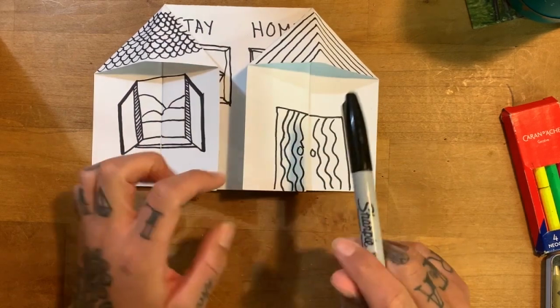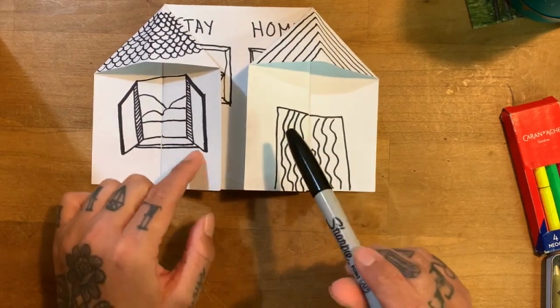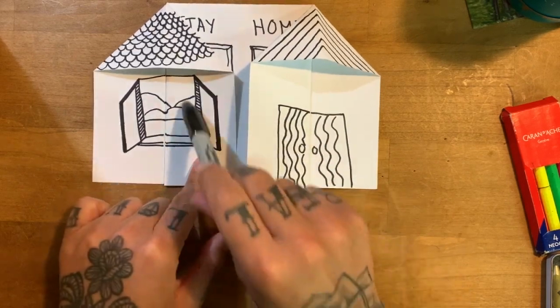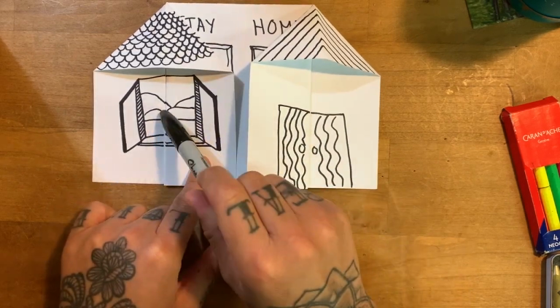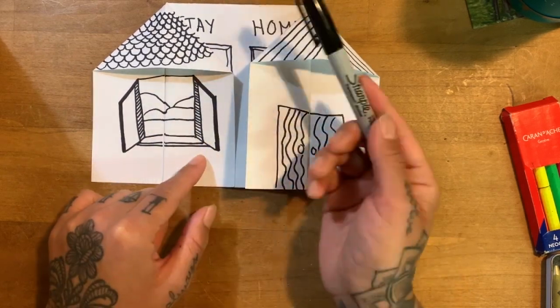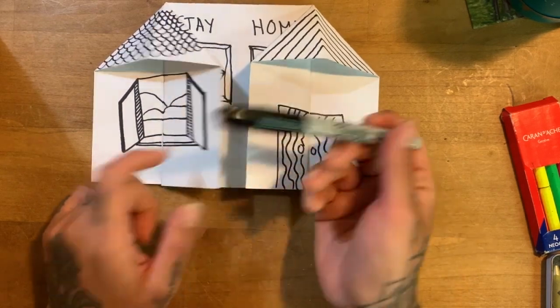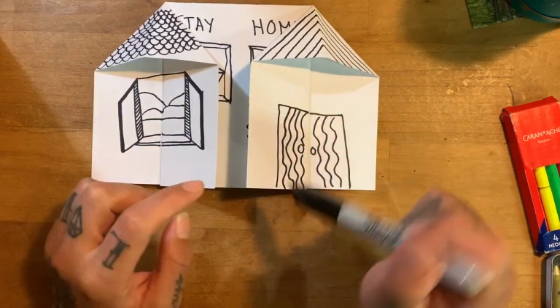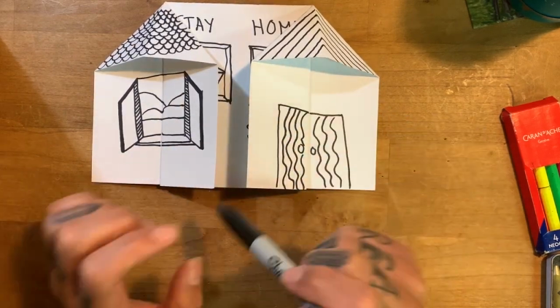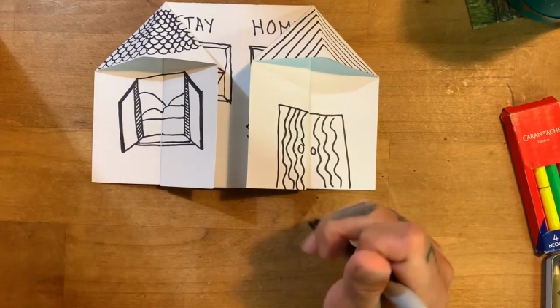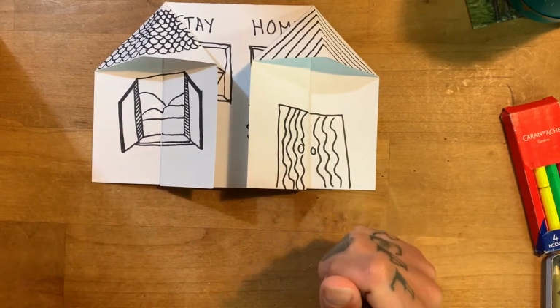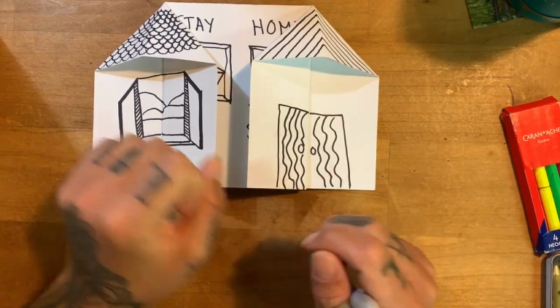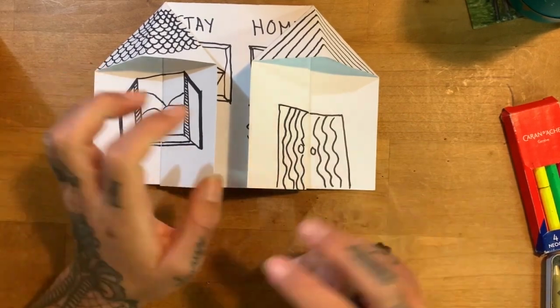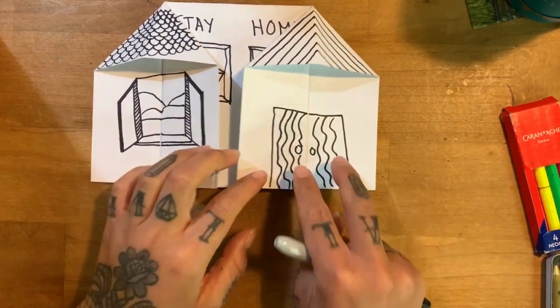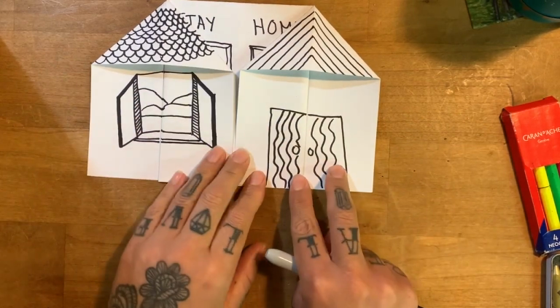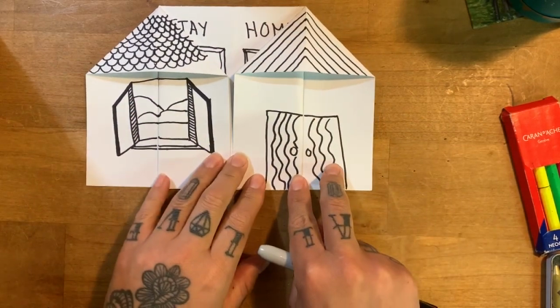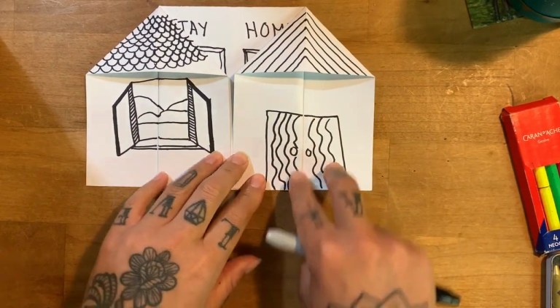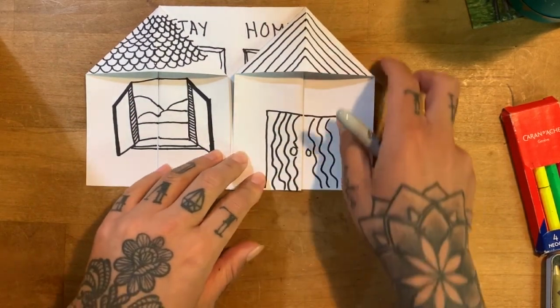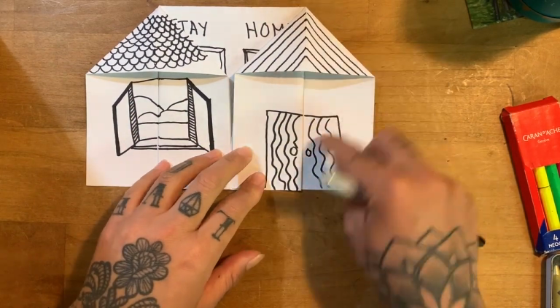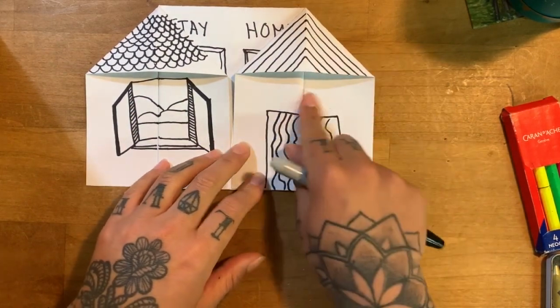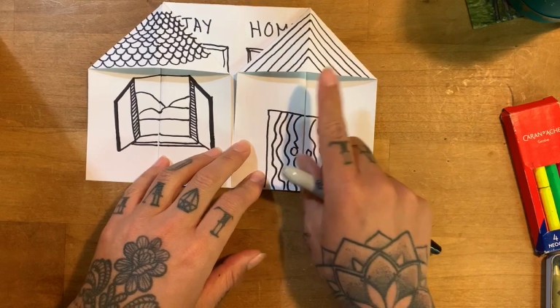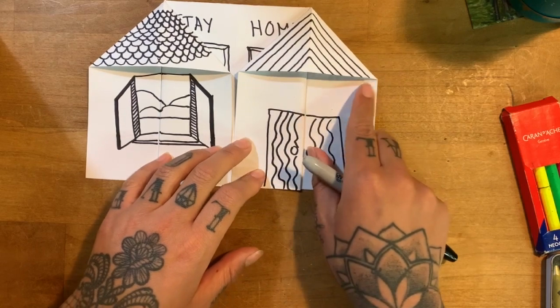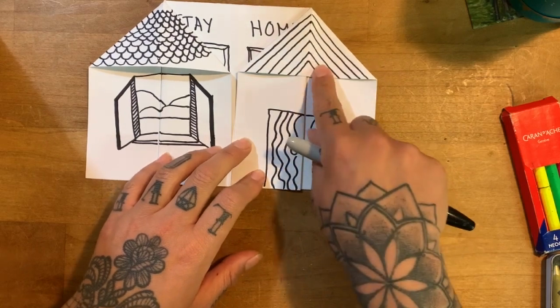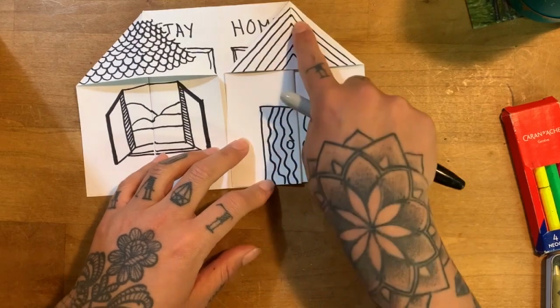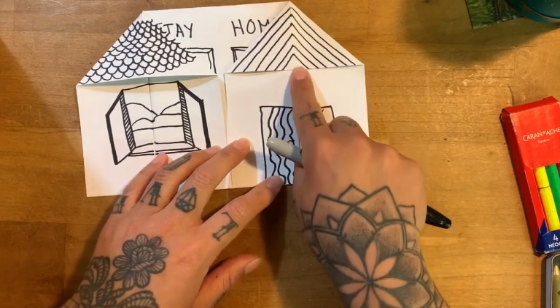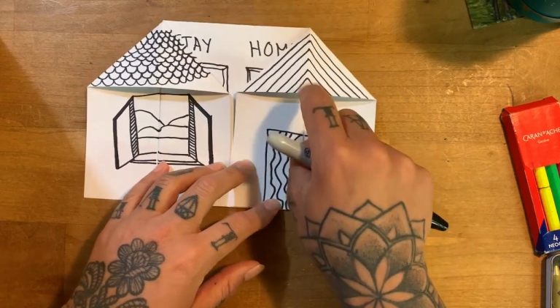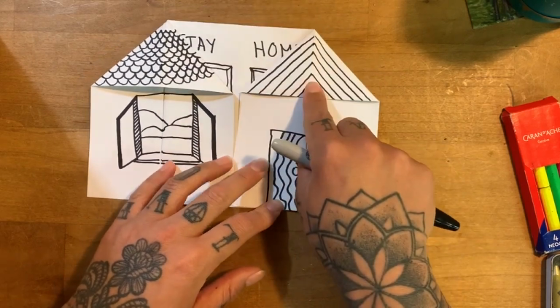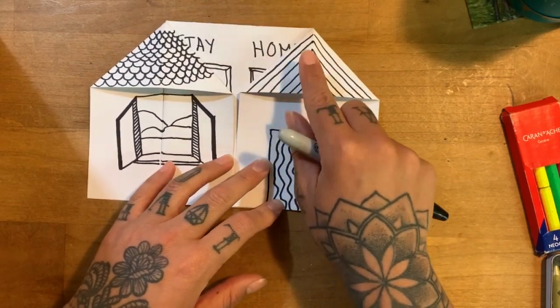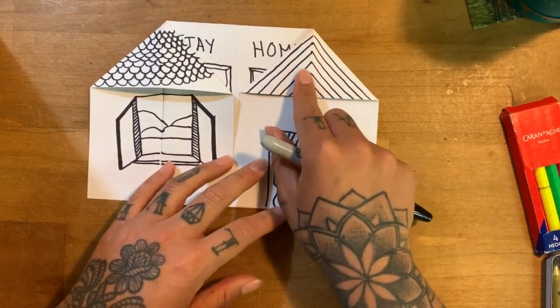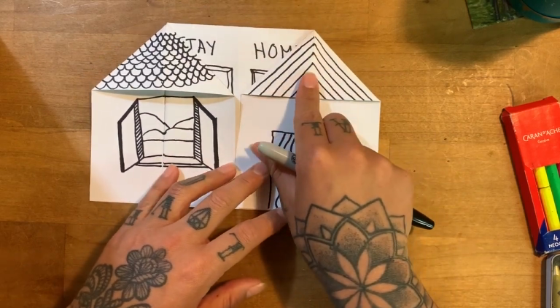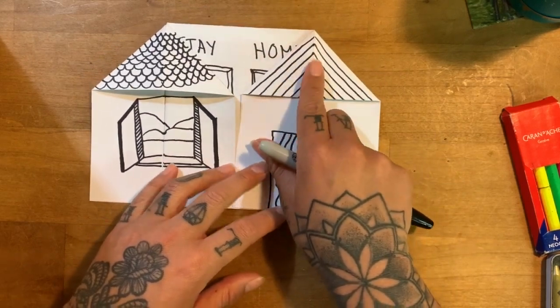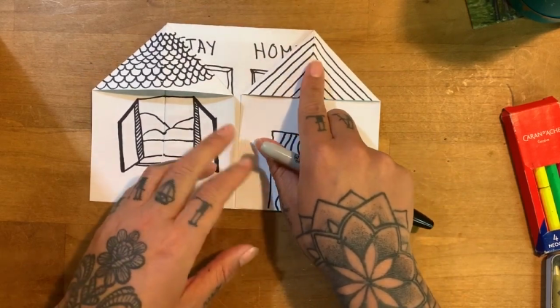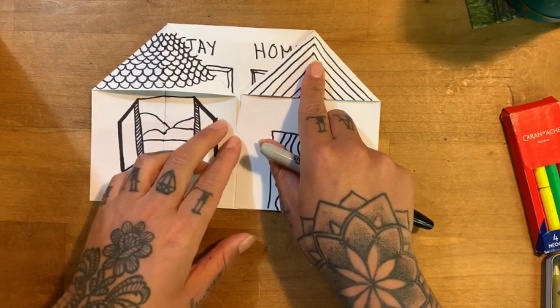That's actually going outside the lines, but it's fine, it doesn't matter. You're just going to decorate it however you want. Maybe you're going to have some weird shaped windows, some cool little designs or patterns — which is a repeated line, shape, or color.